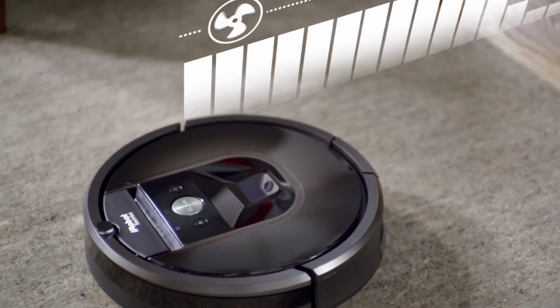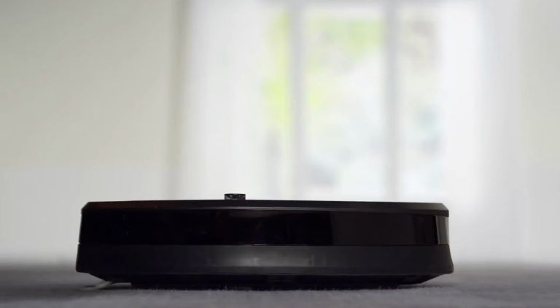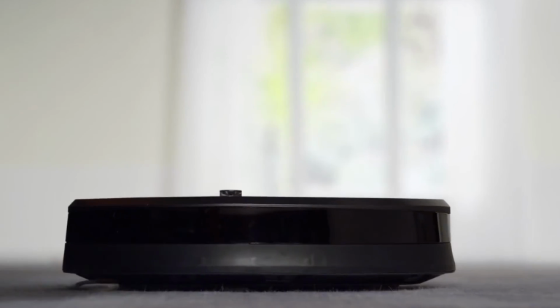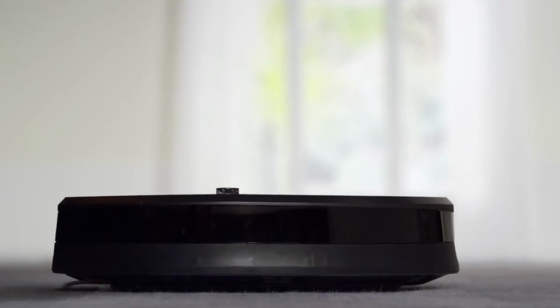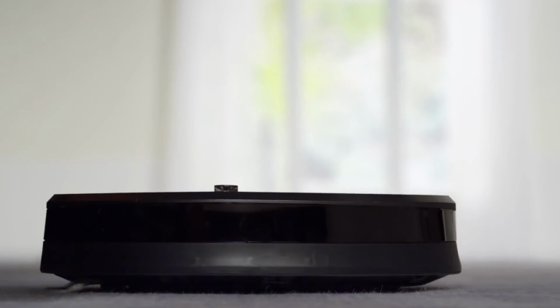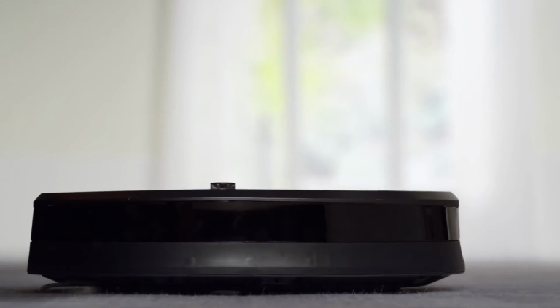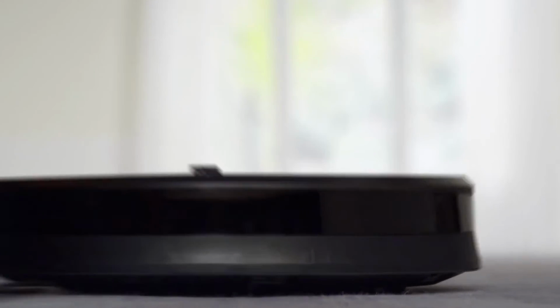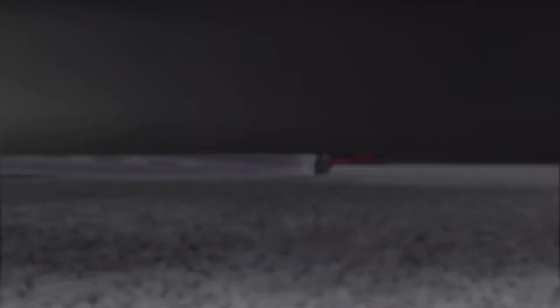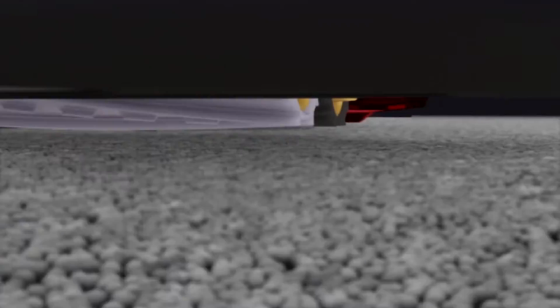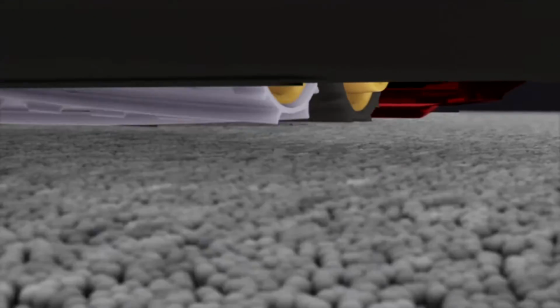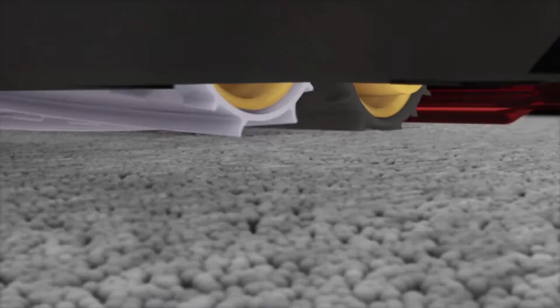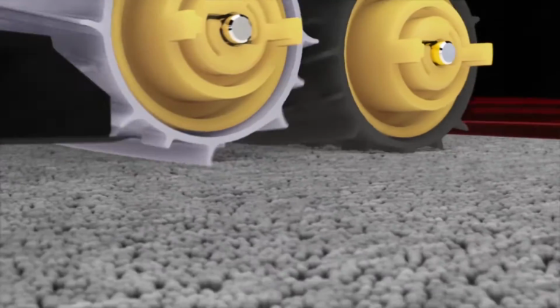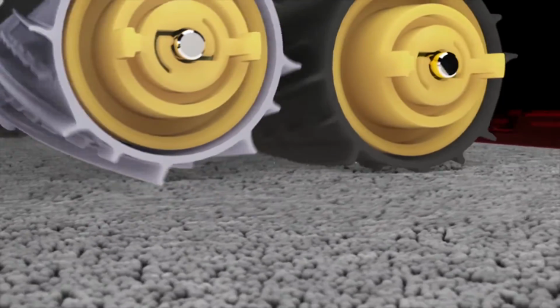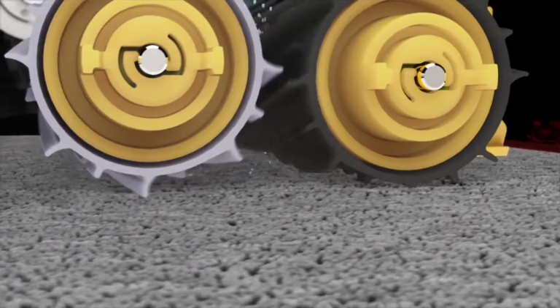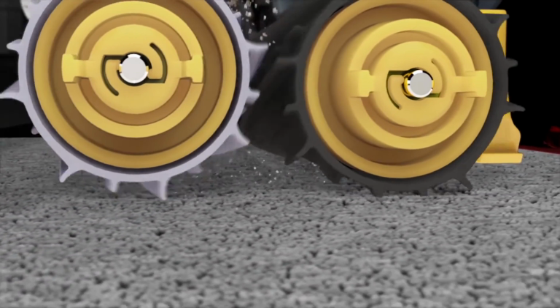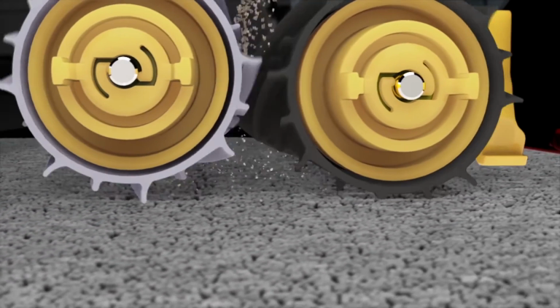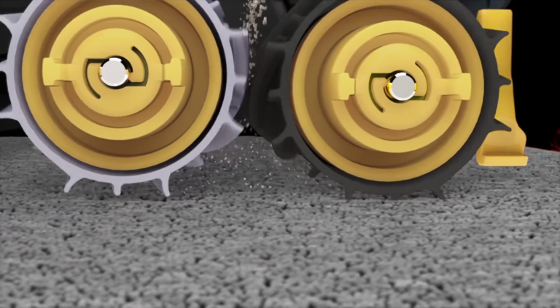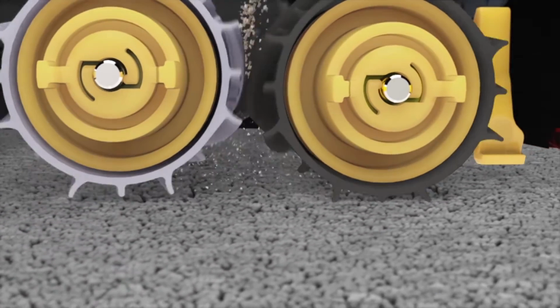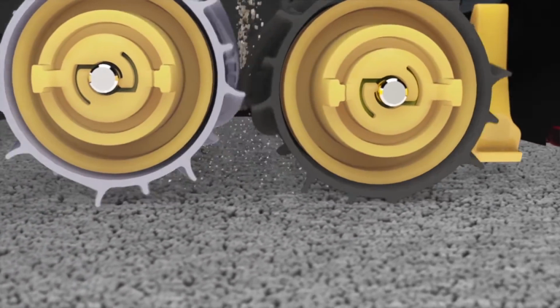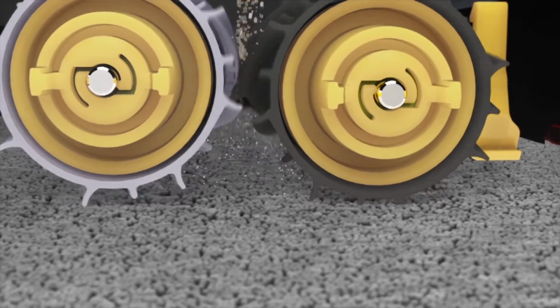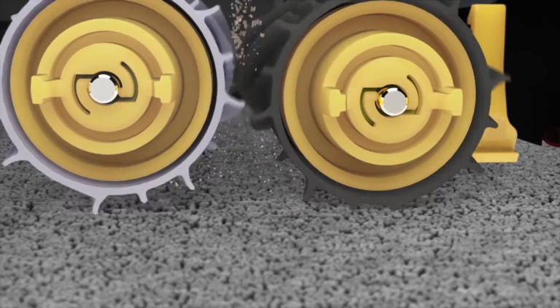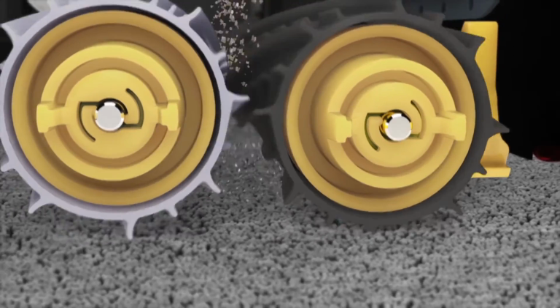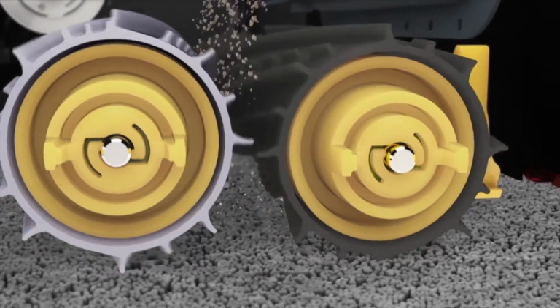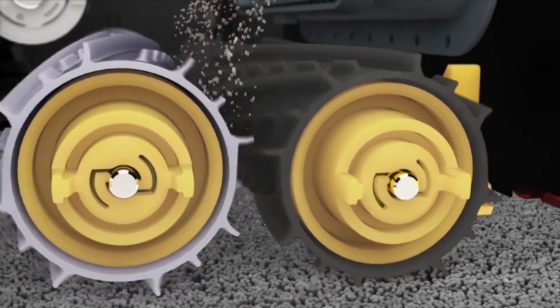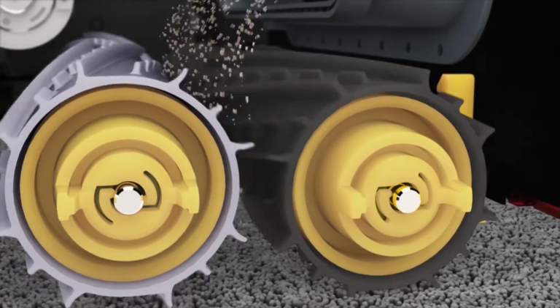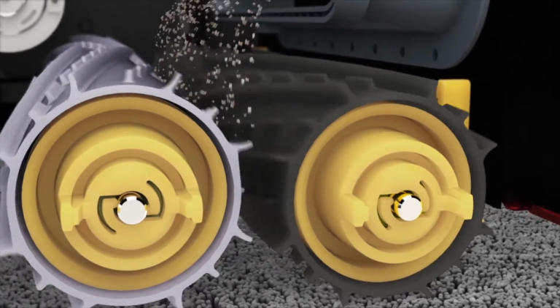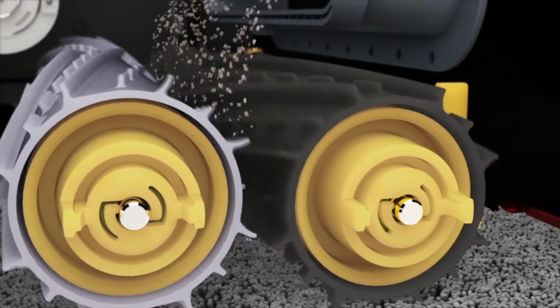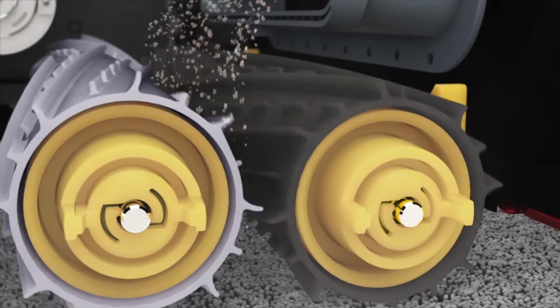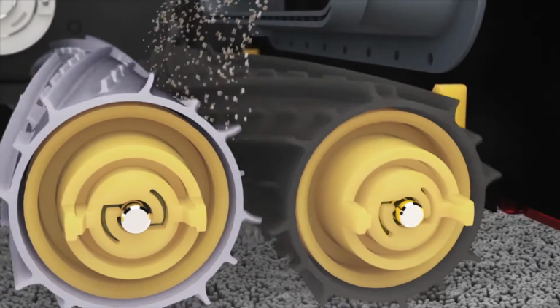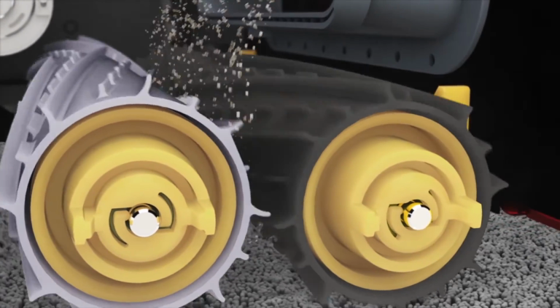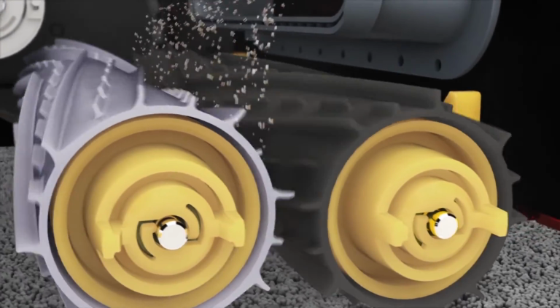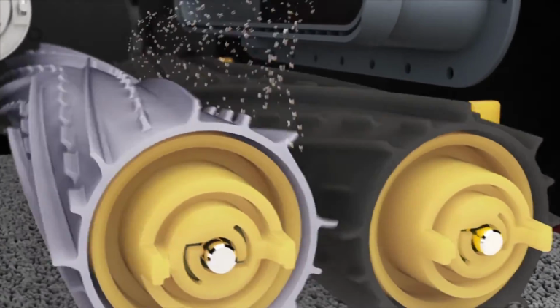The Aeroforce 3-stage cleaning system balances the three components of effective vacuuming: agitation, brushing, and suction.